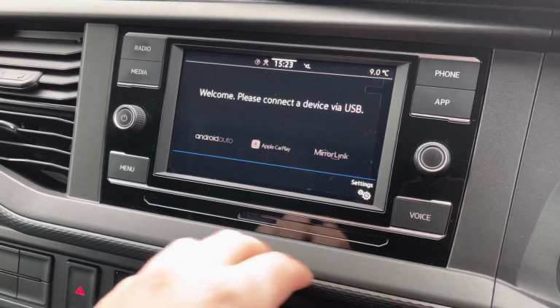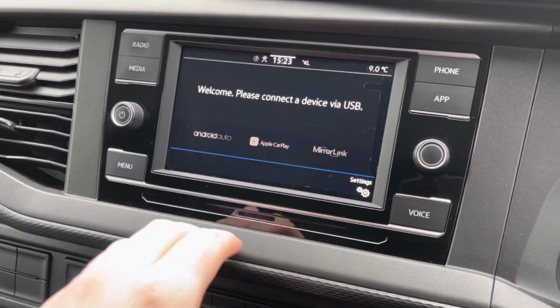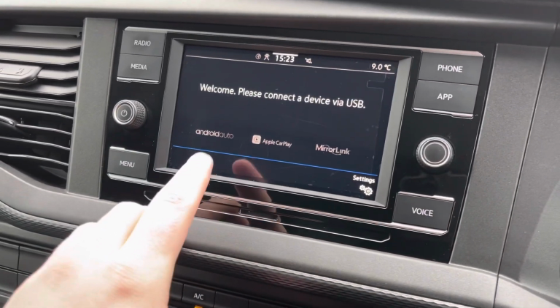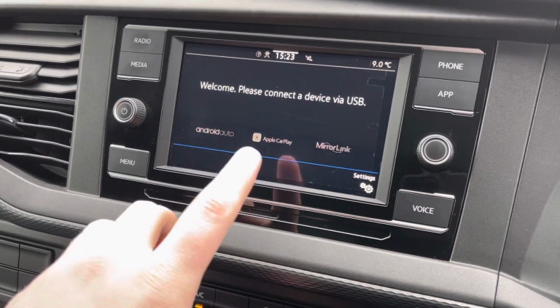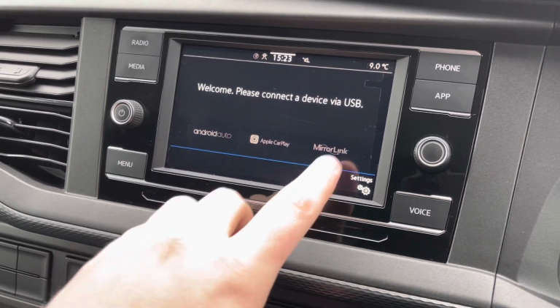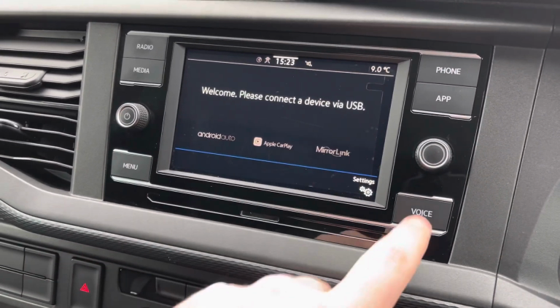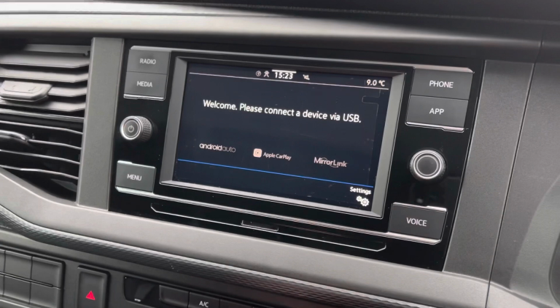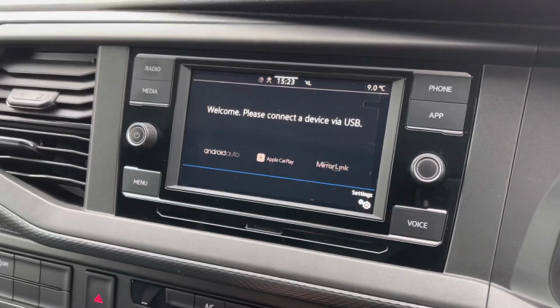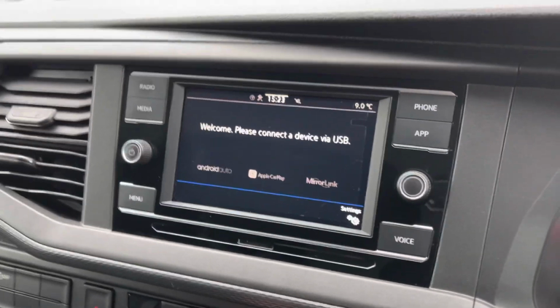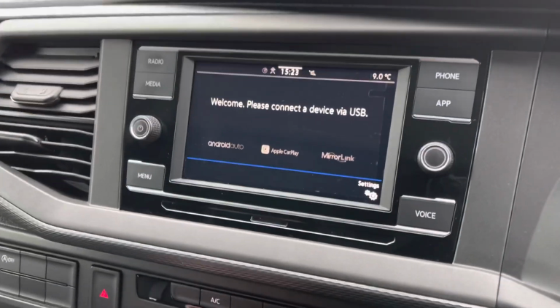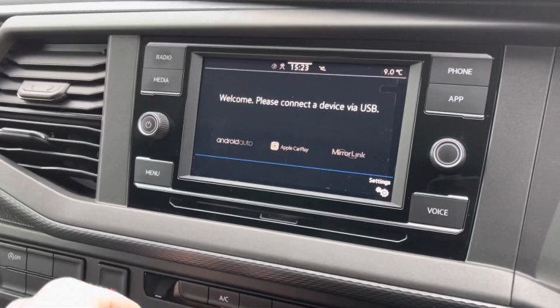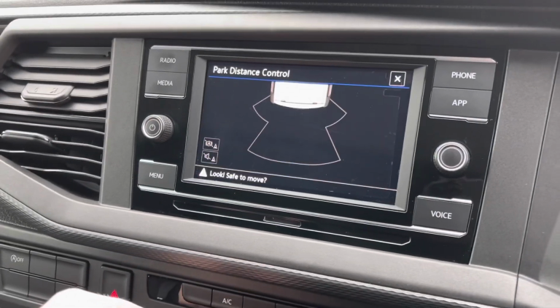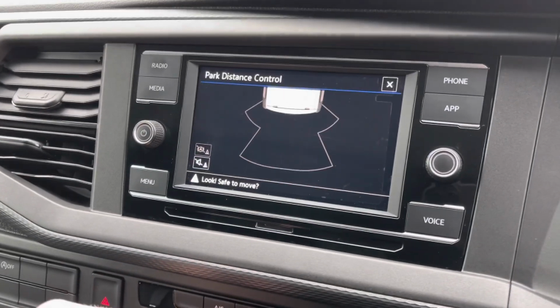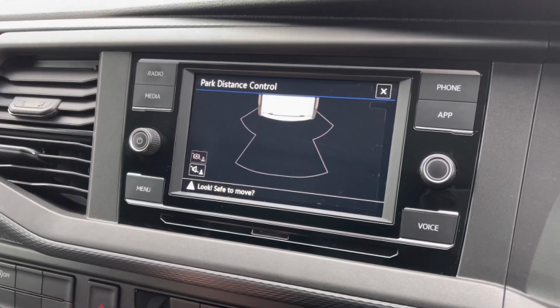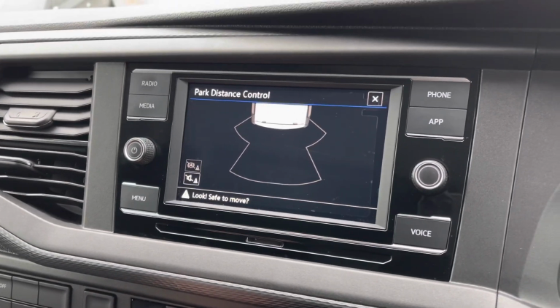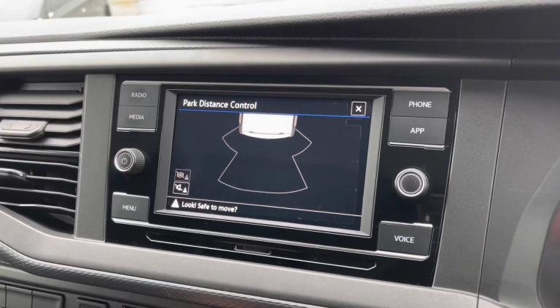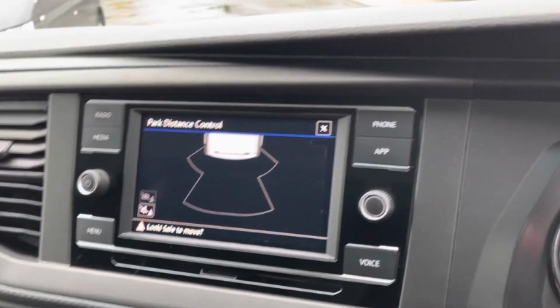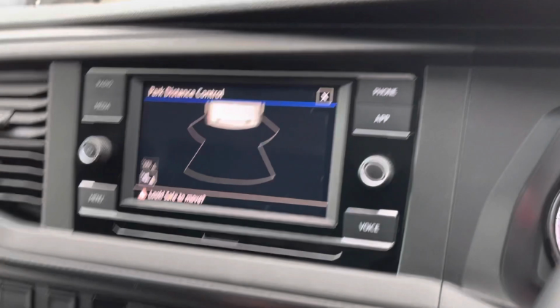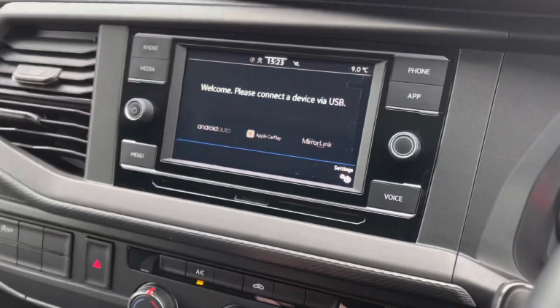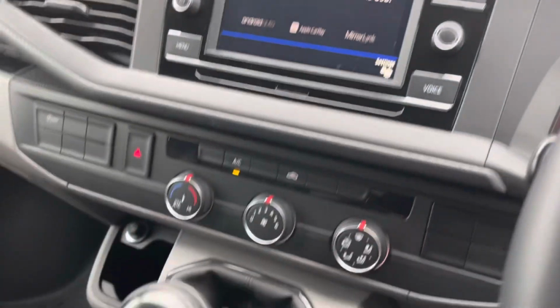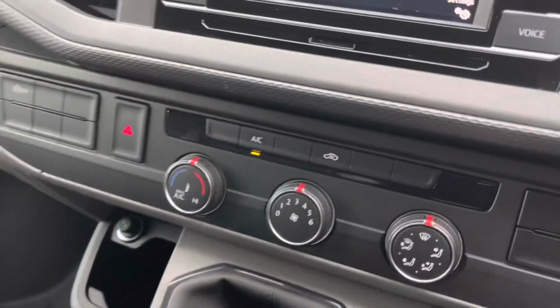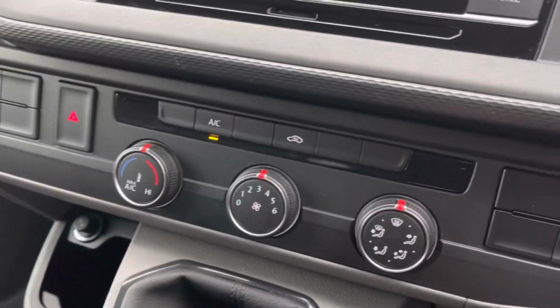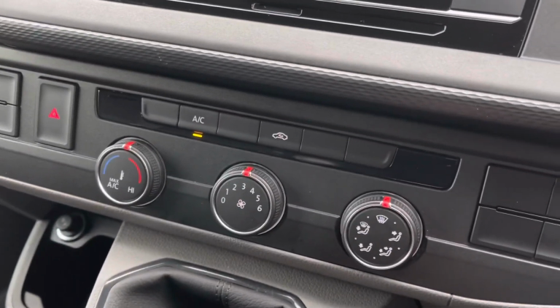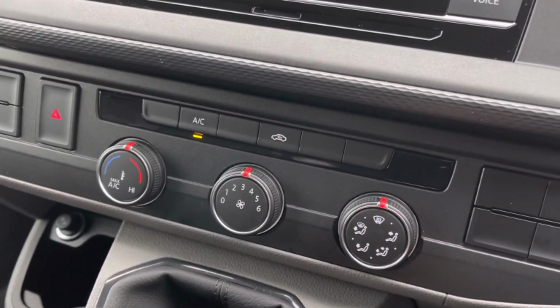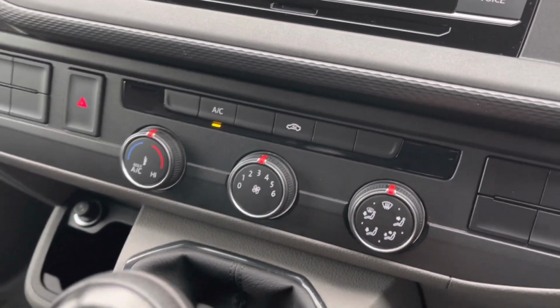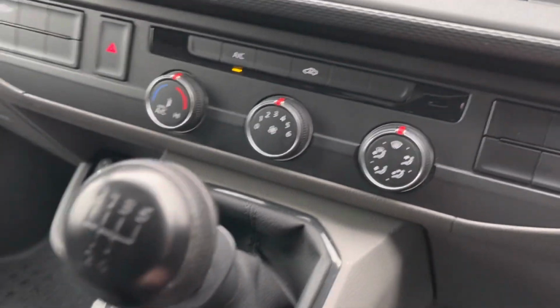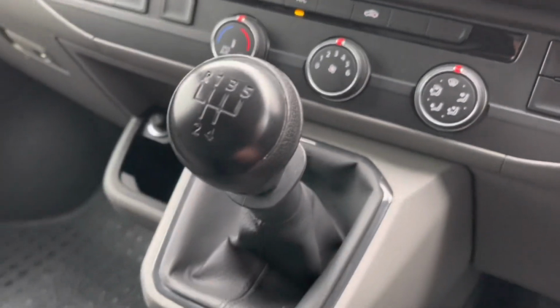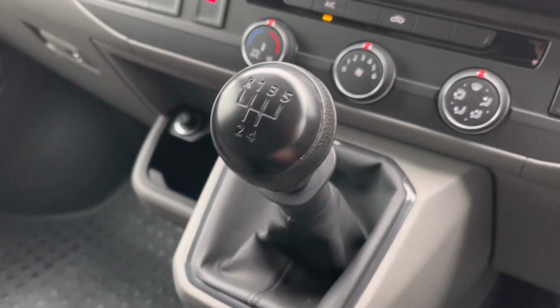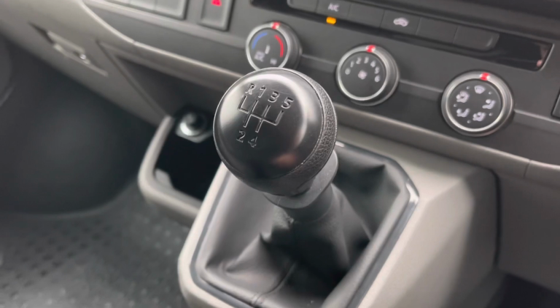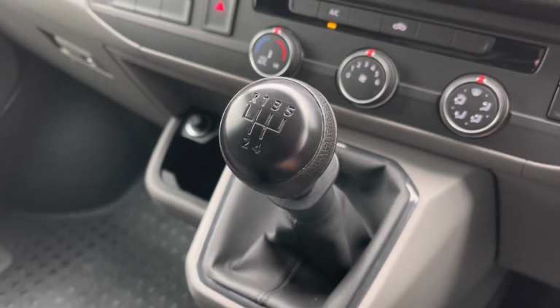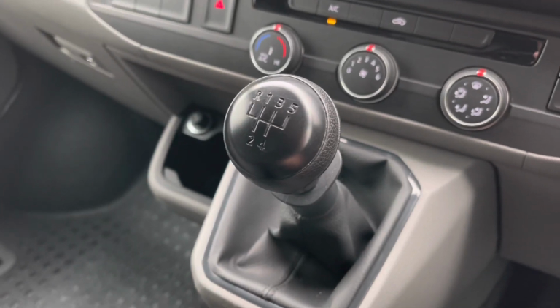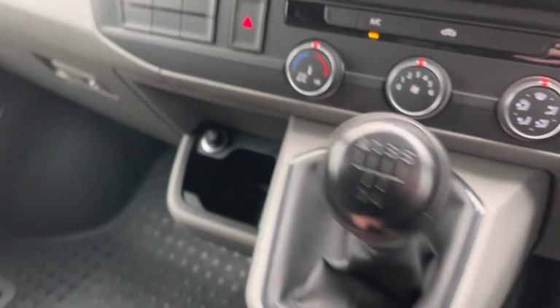You've got app connect for connecting via USB, with Android Auto, Apple CarPlay, and MirrorLink, plus phone connectivity via Bluetooth and voice control. When you put the vehicle into reverse you get your rear parking sensors on the screen. Further down you've got your air conditioning controls and your 5-speed manual gear stick.